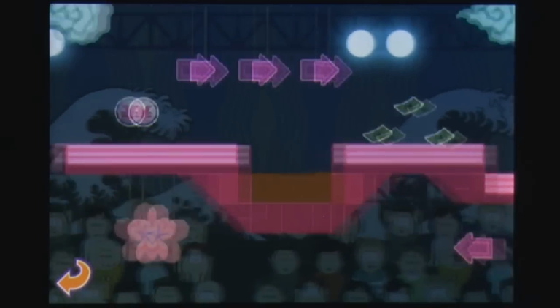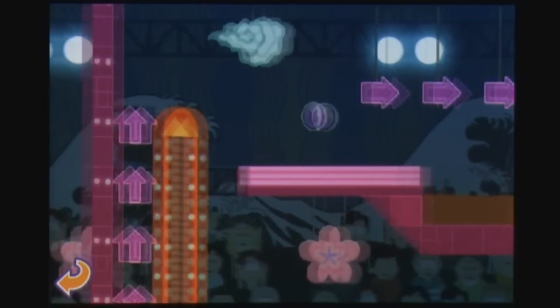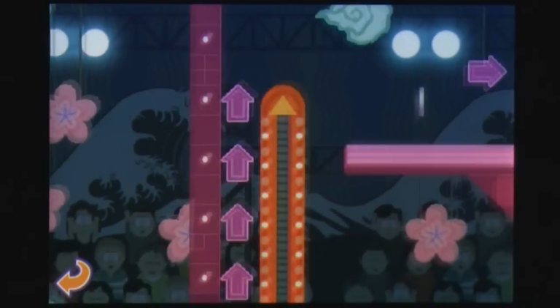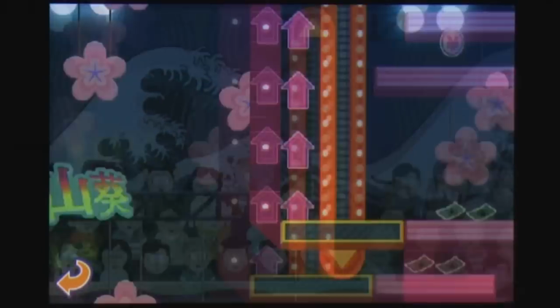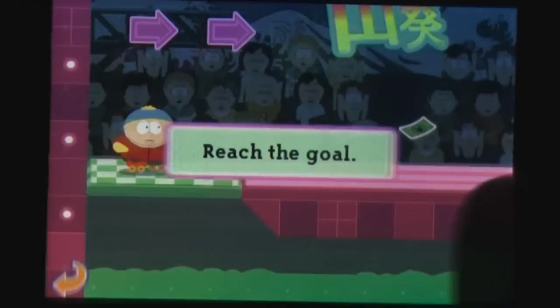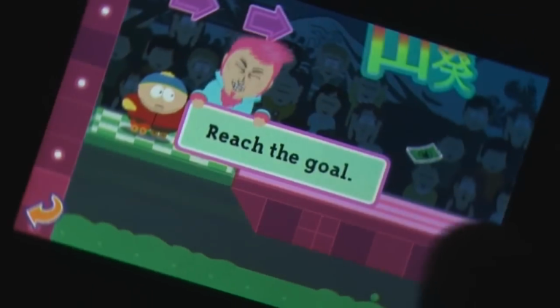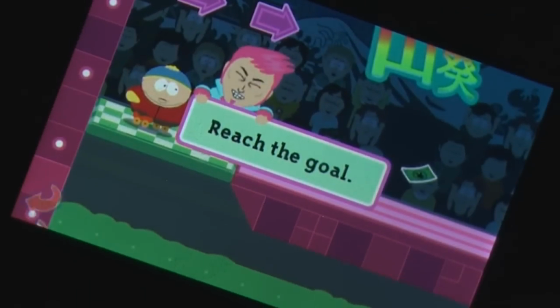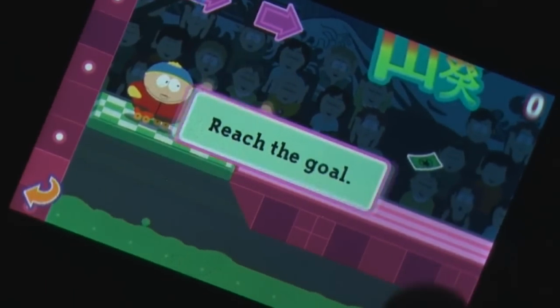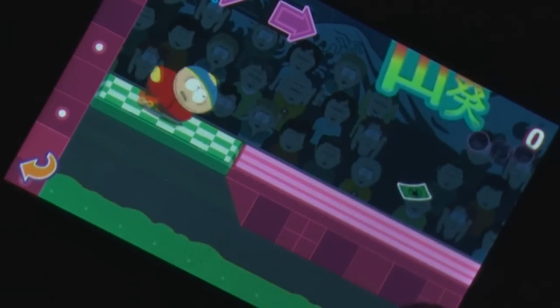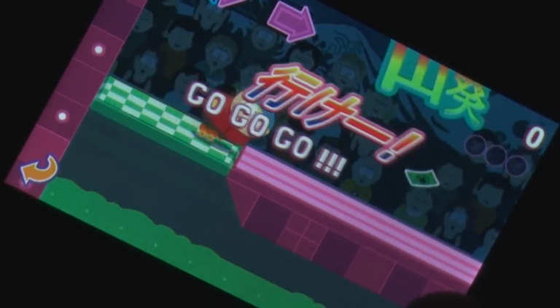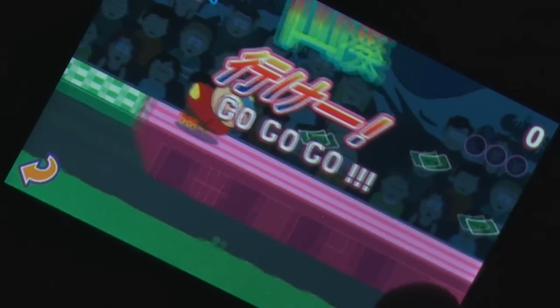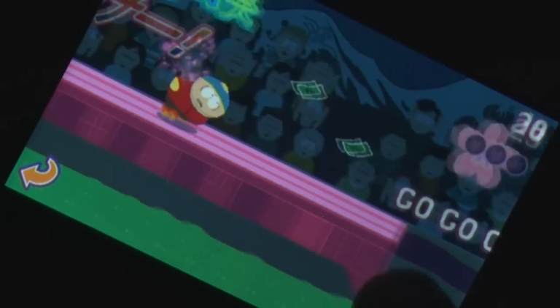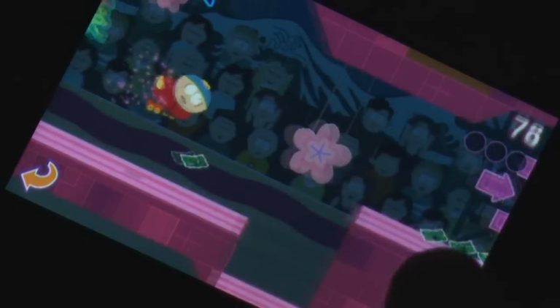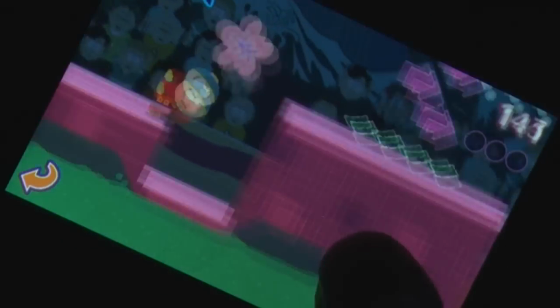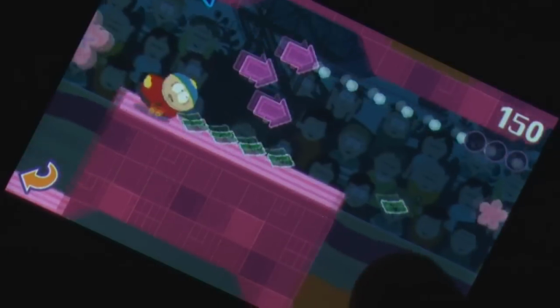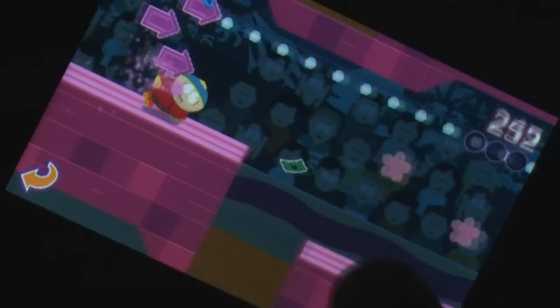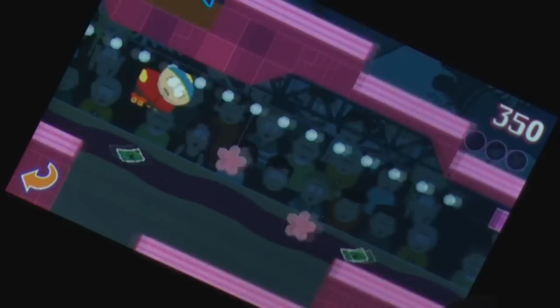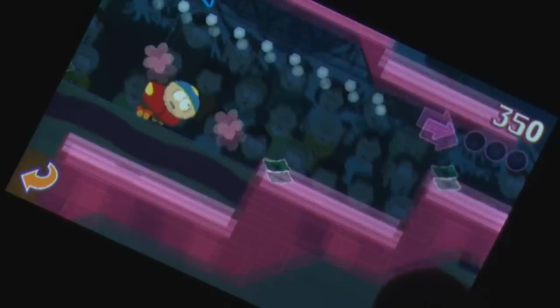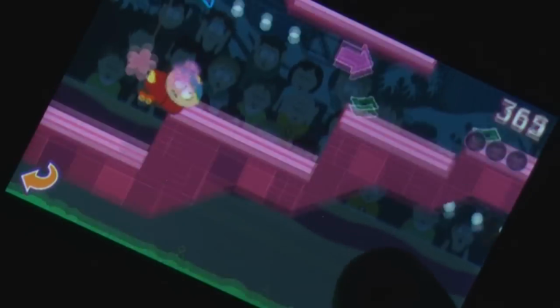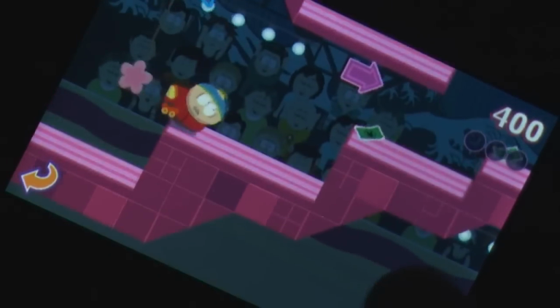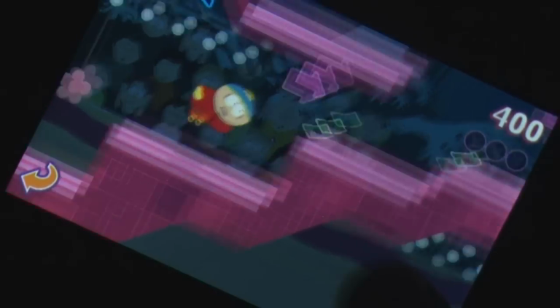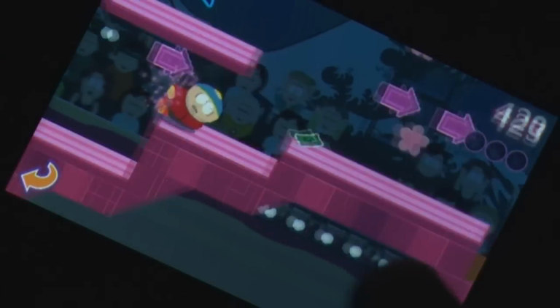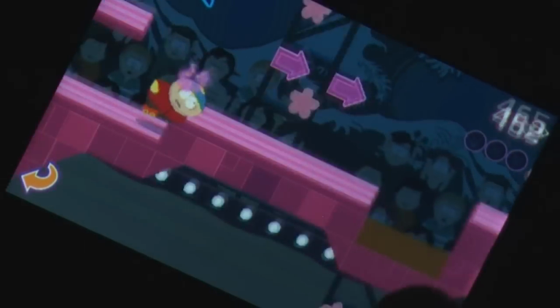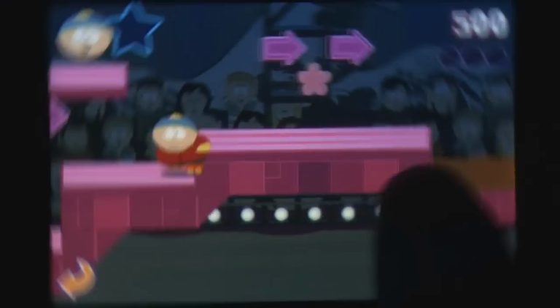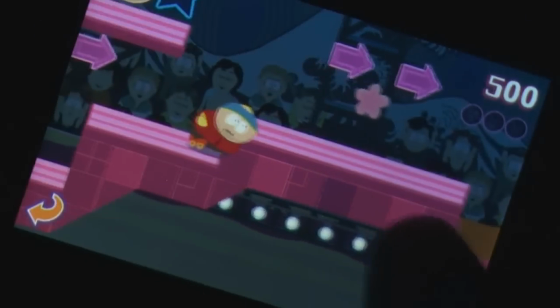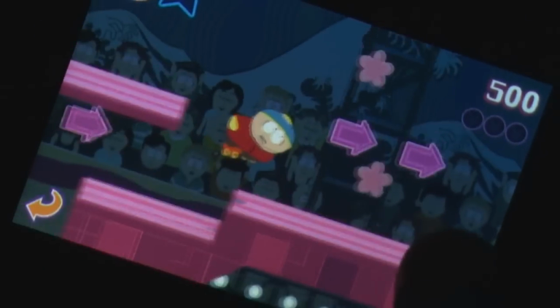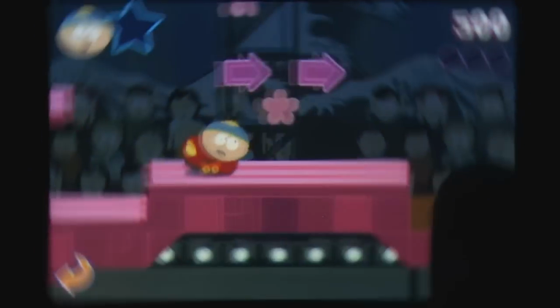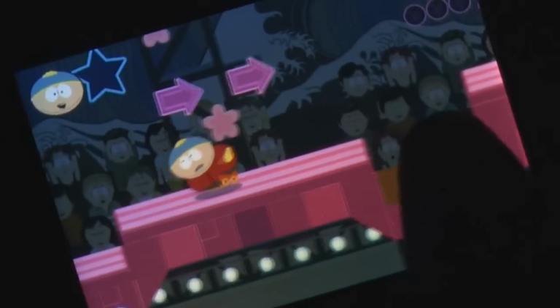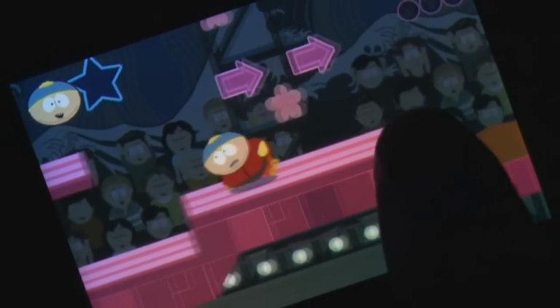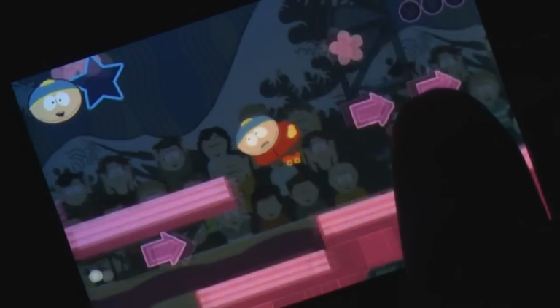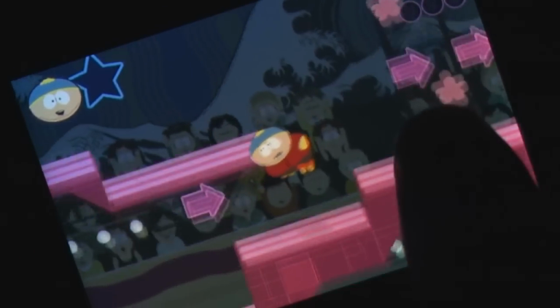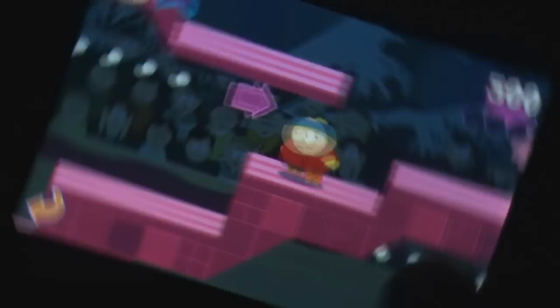You control the boys by tilting the iPhone to move and by tapping the screen to jump. Otherwise, players can opt to use directional buttons to move instead. The controls are simple and very easy to use, but seem a little too simple to be any fun for the player.